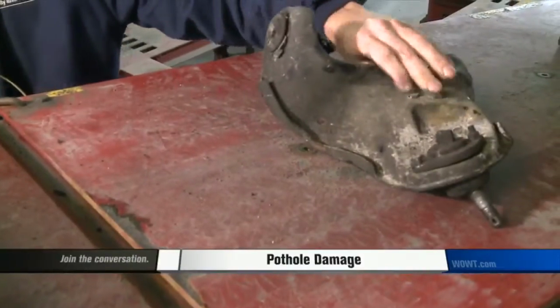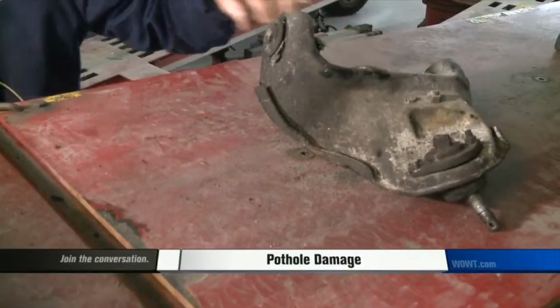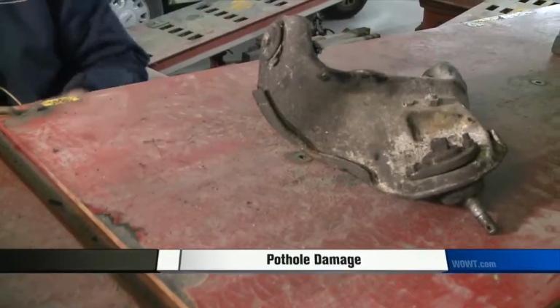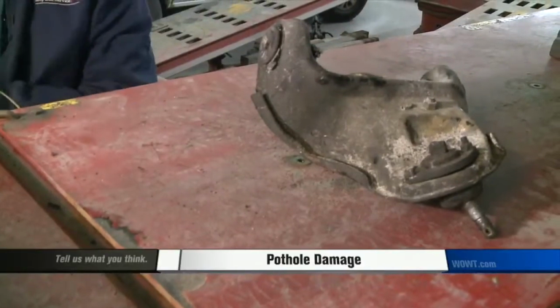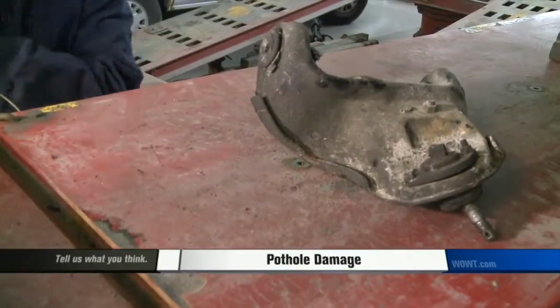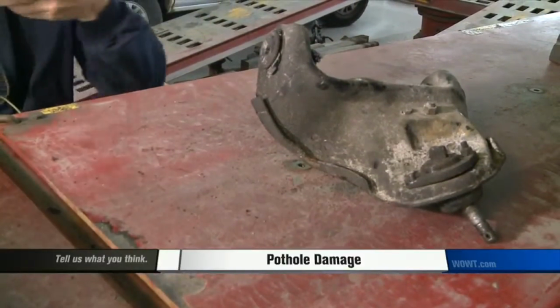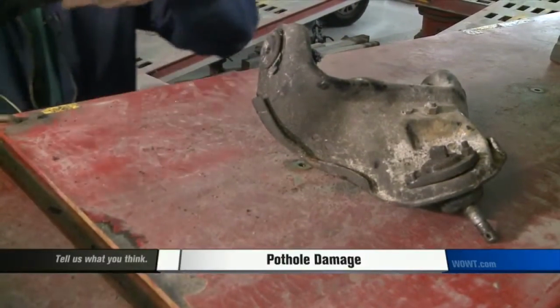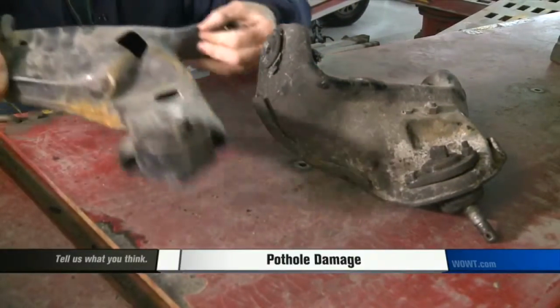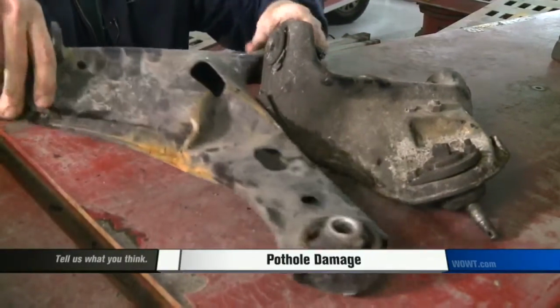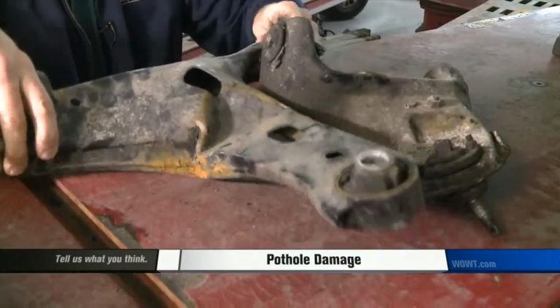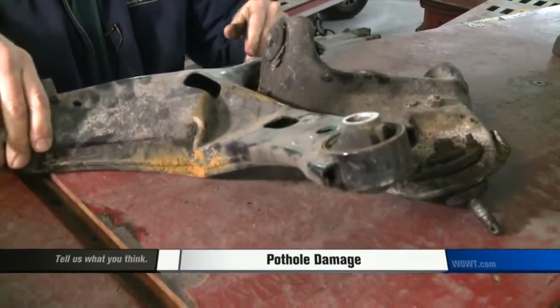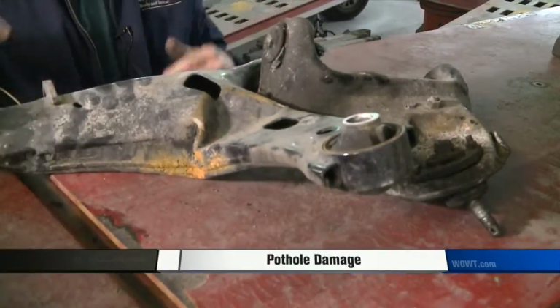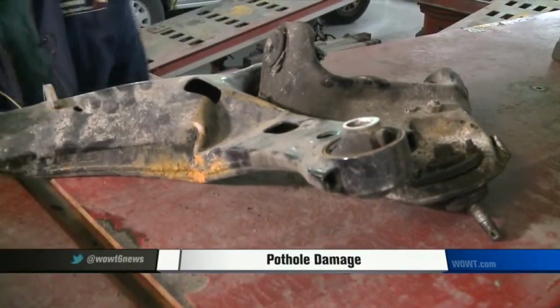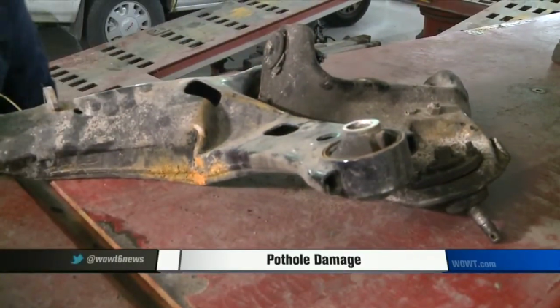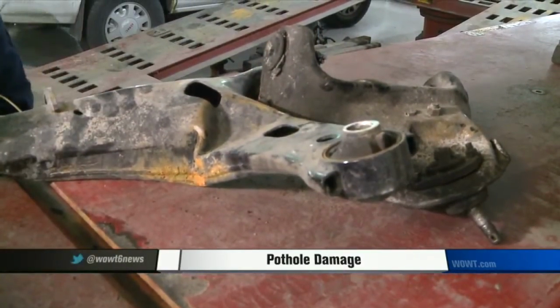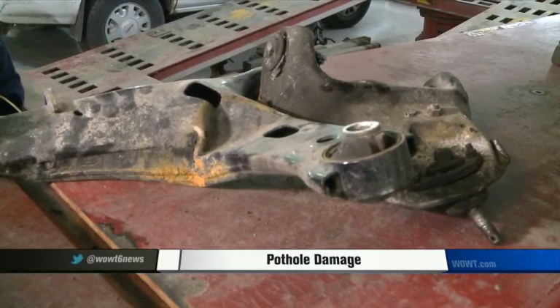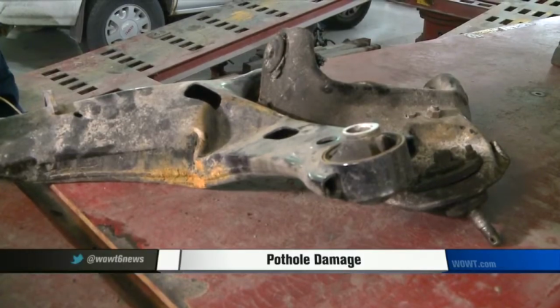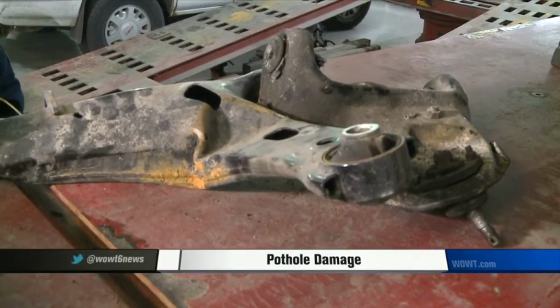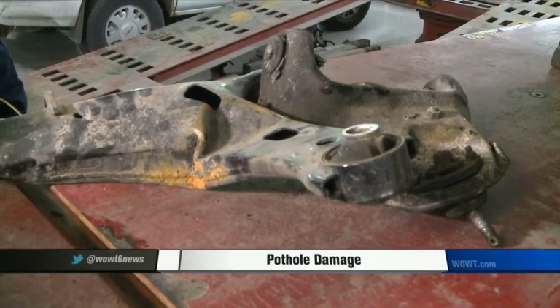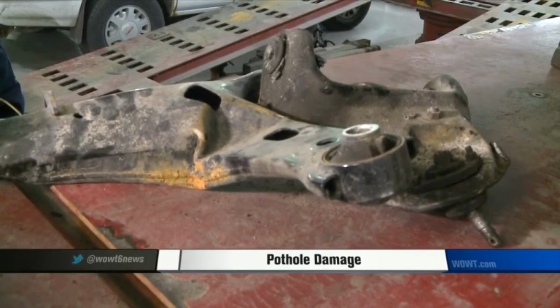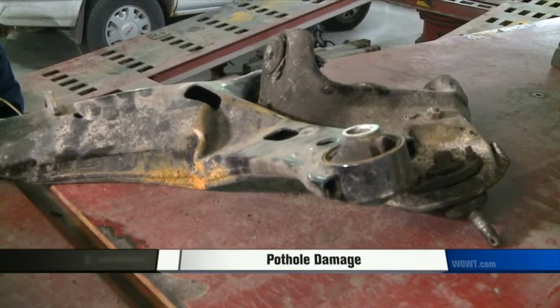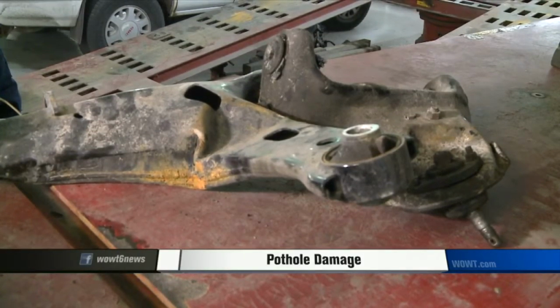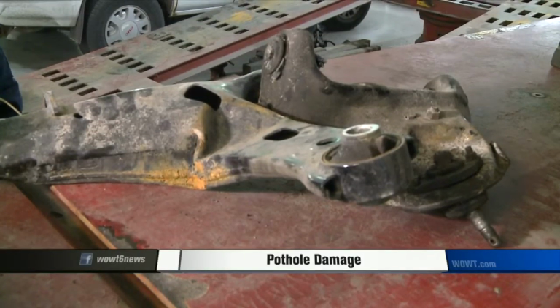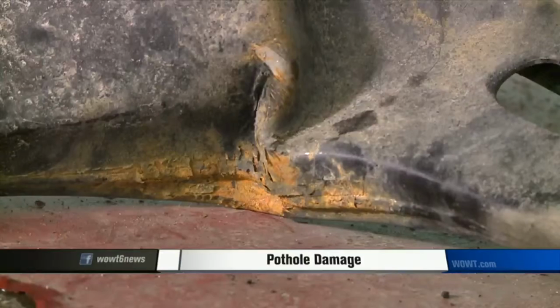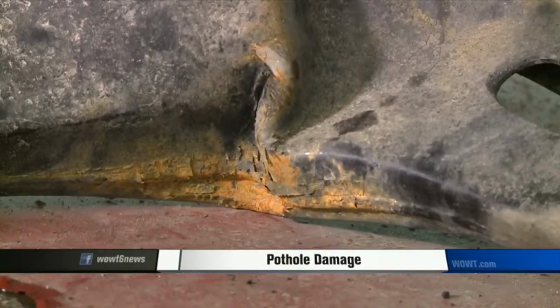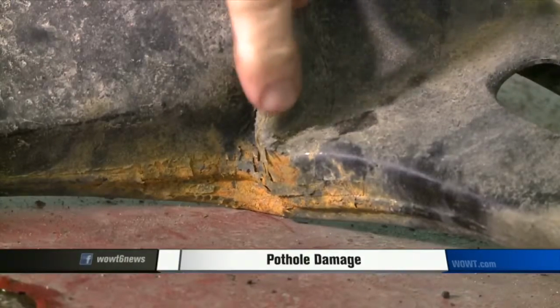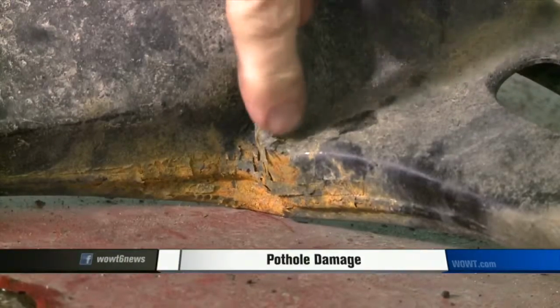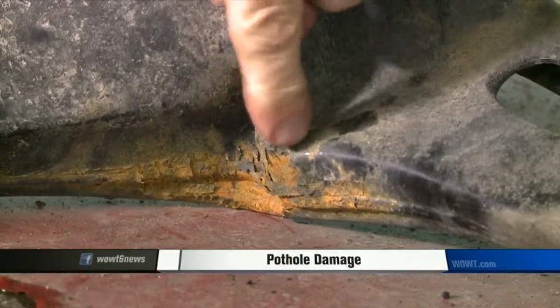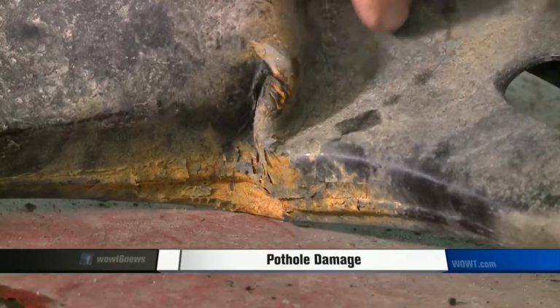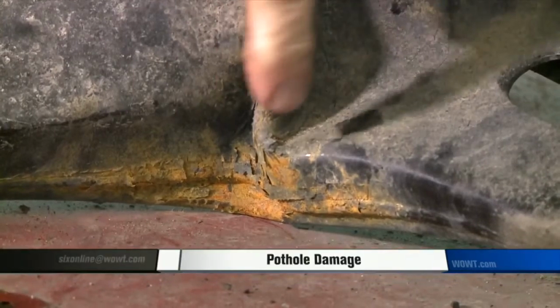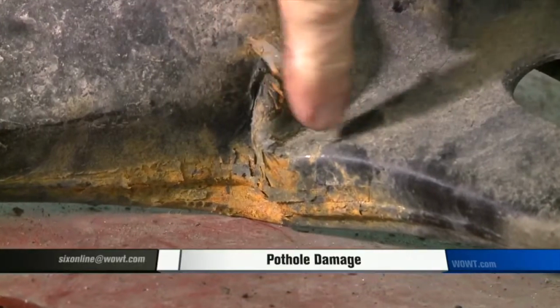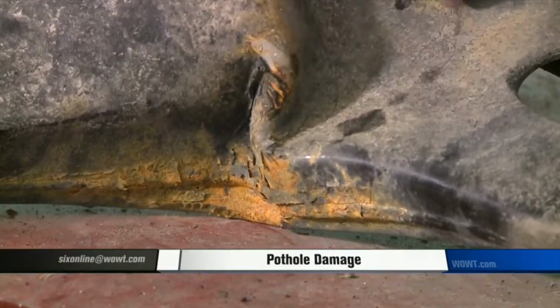The extent of the damage can vary greatly depending on how hard you hit the pothole. Sometimes a wheel alignment or tire balance can take care of the problem and no parts need to be replaced. But other times the parts are damaged and it might be an expensive repair.